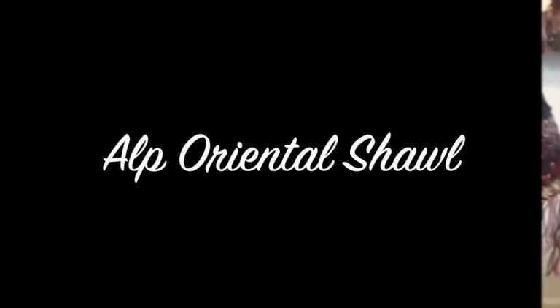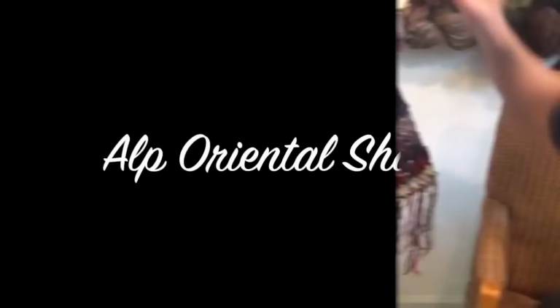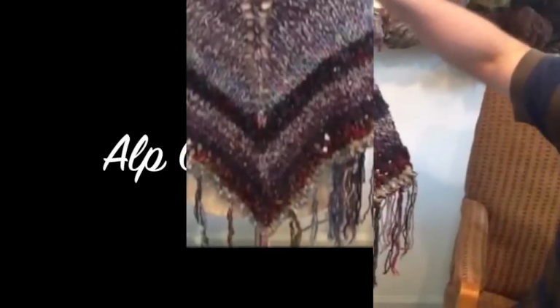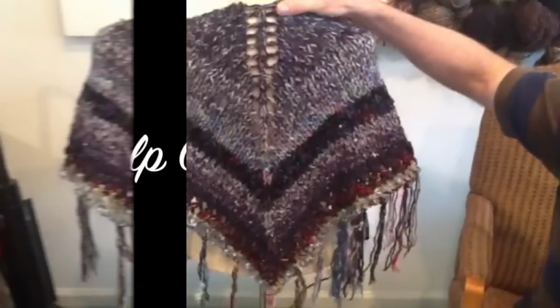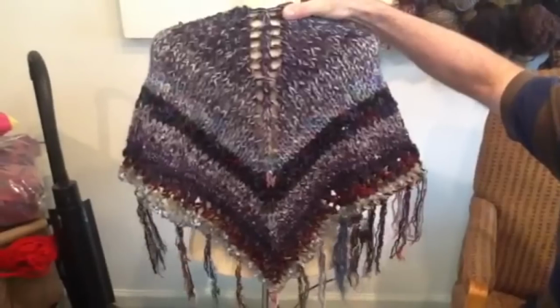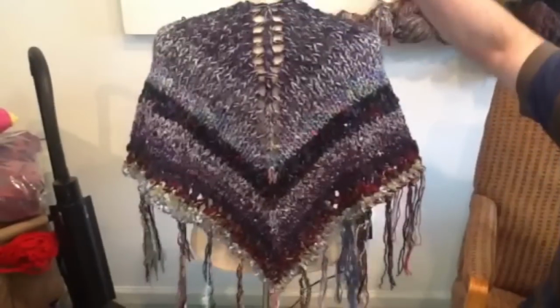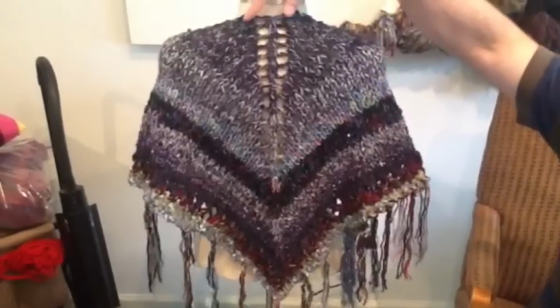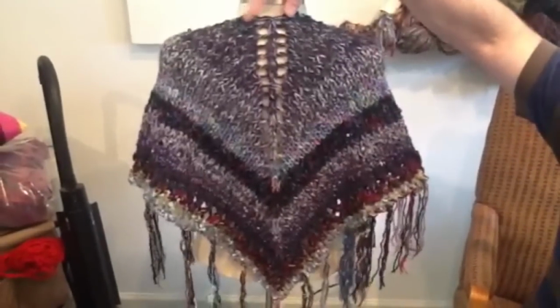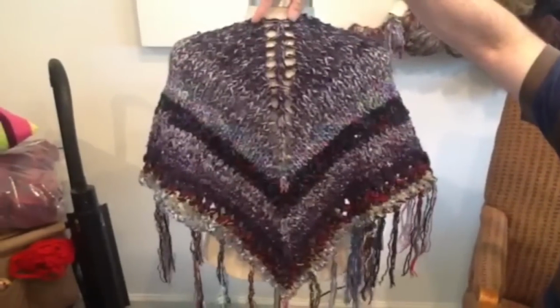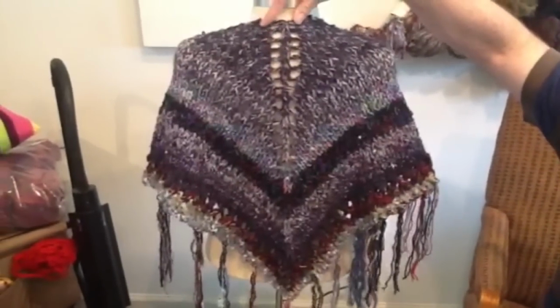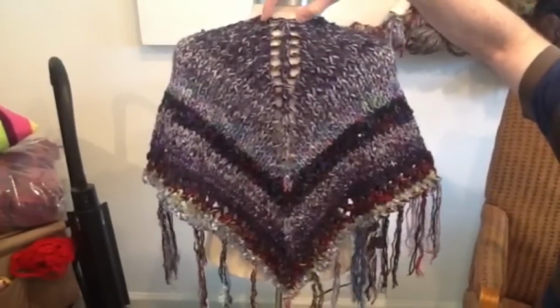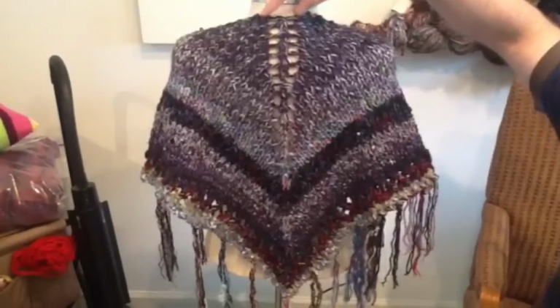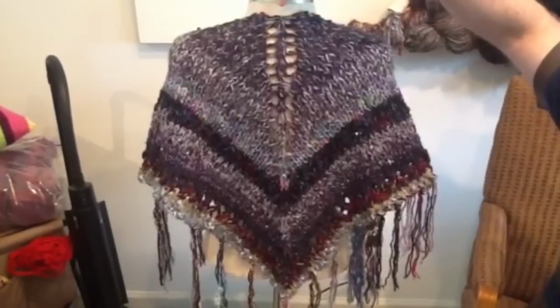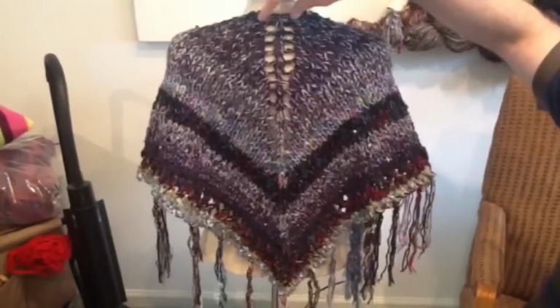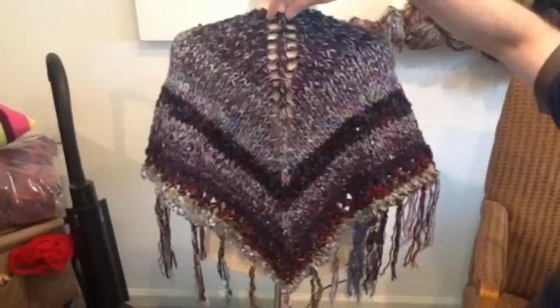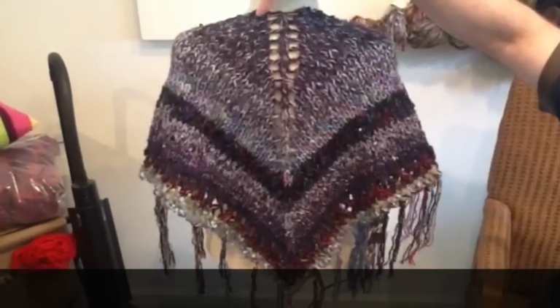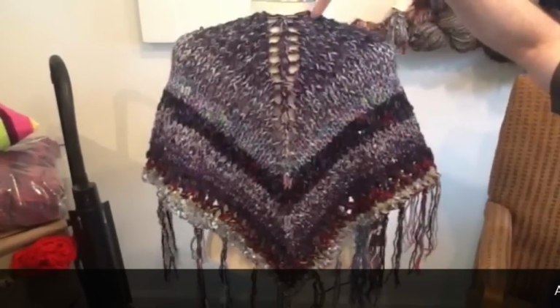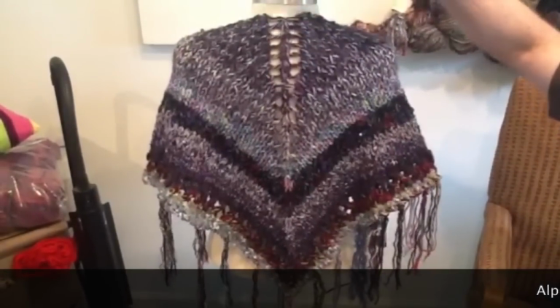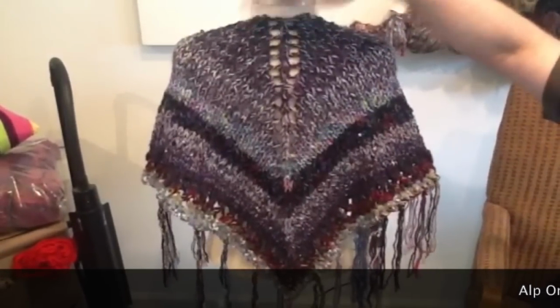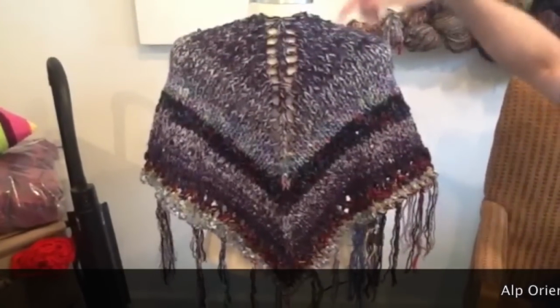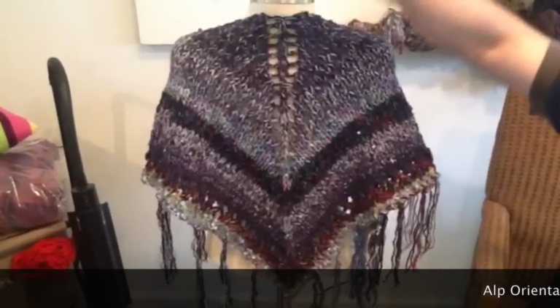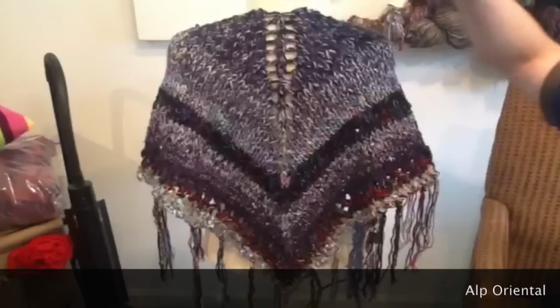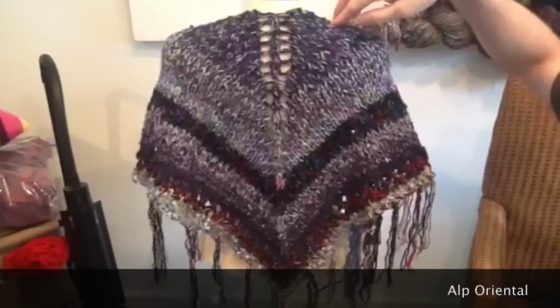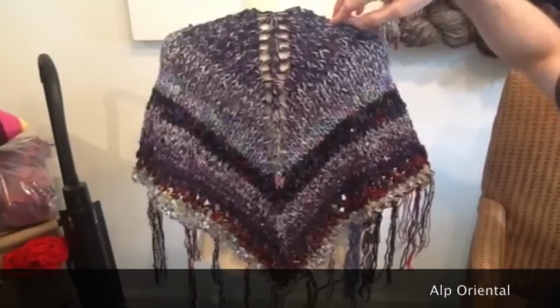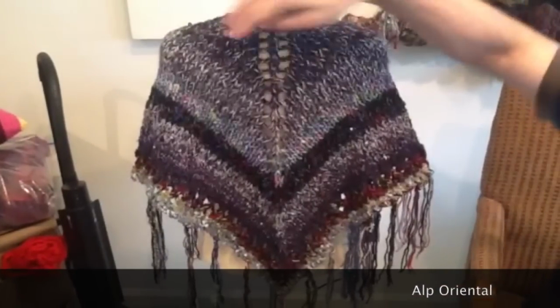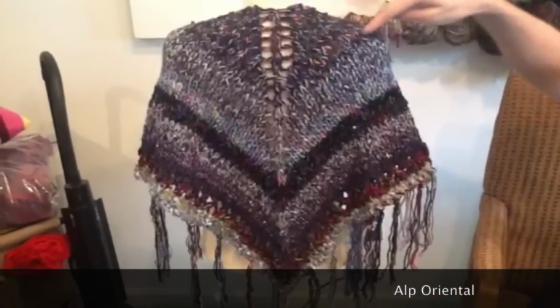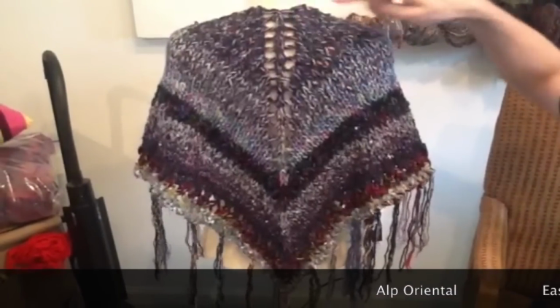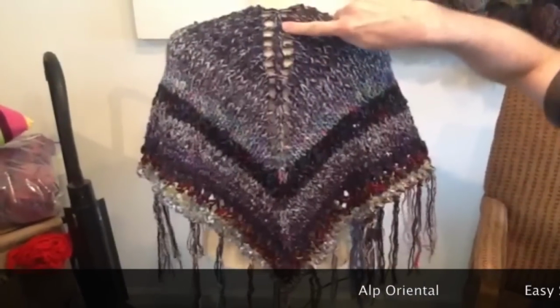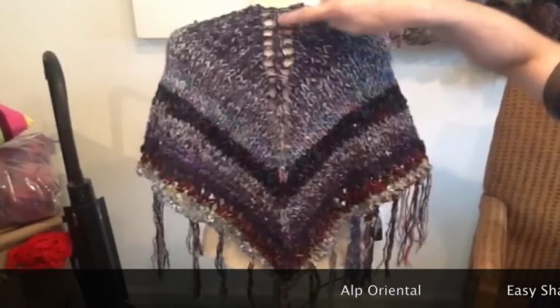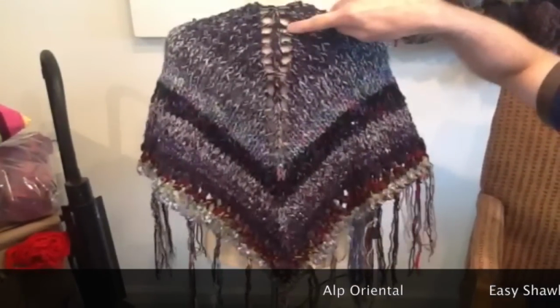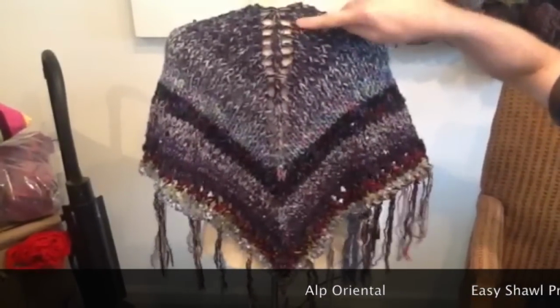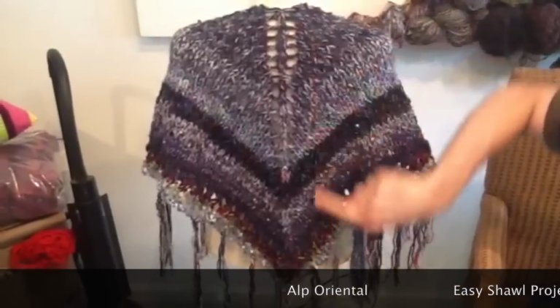This is a simple shawl pattern made with alpaca yarn. It starts up at the top with just a few stitches and then increases on the ends. In between is a simple knit, with a knit-together yarn over in the middle.